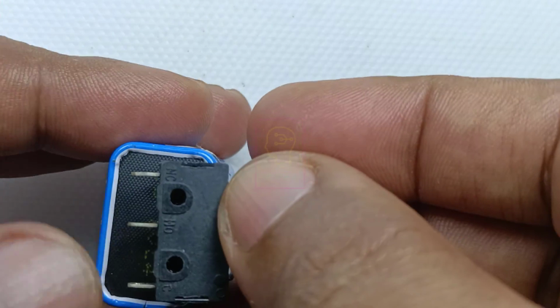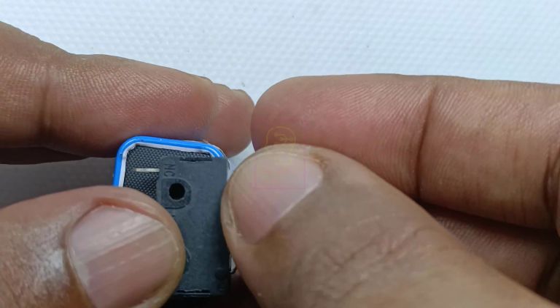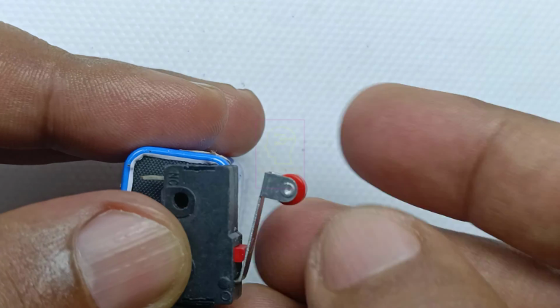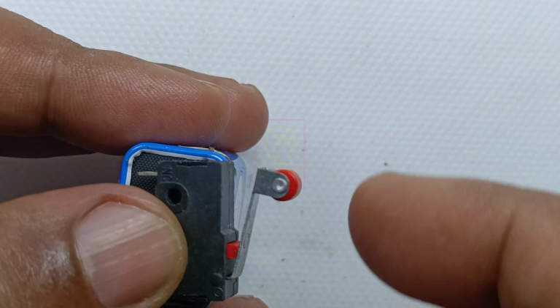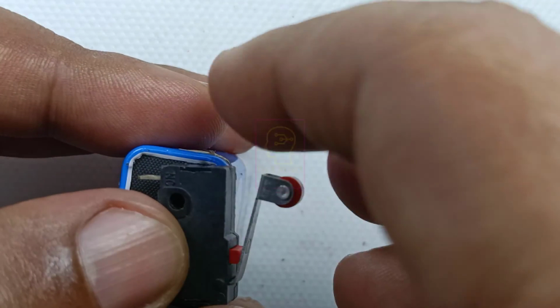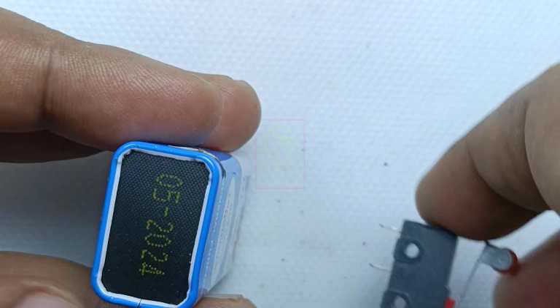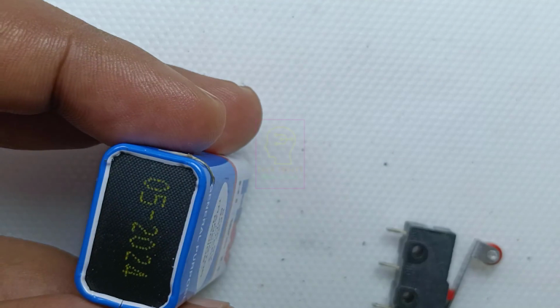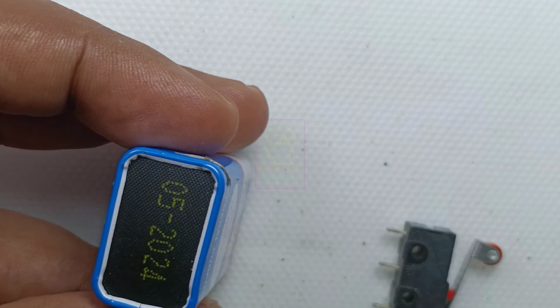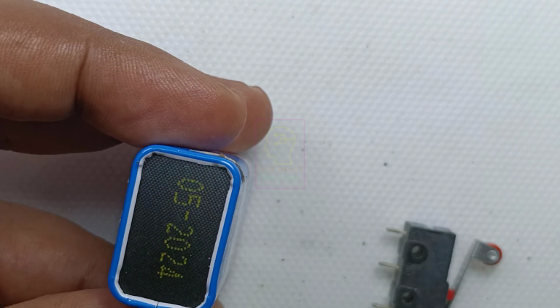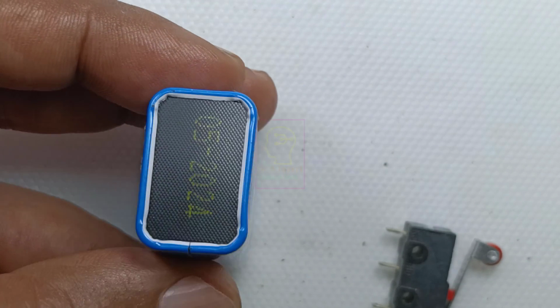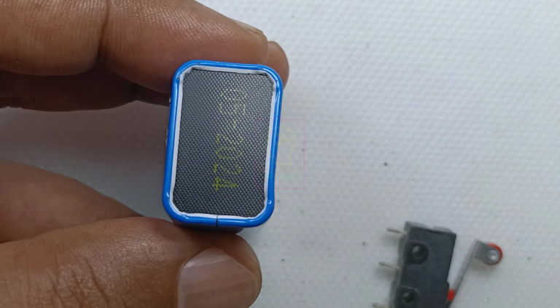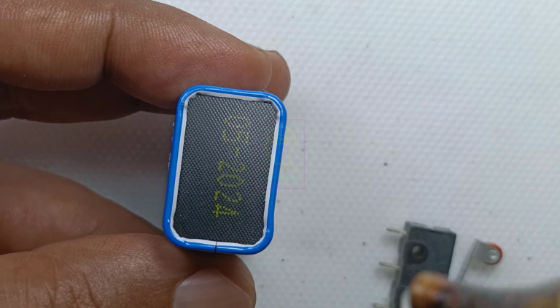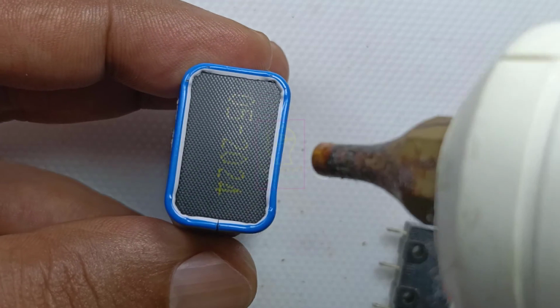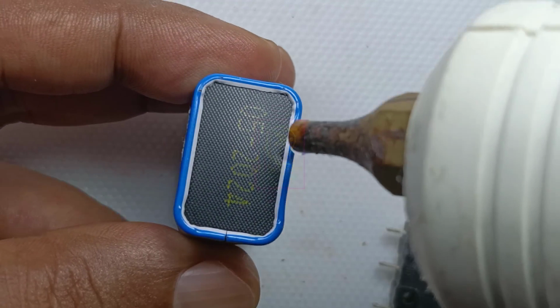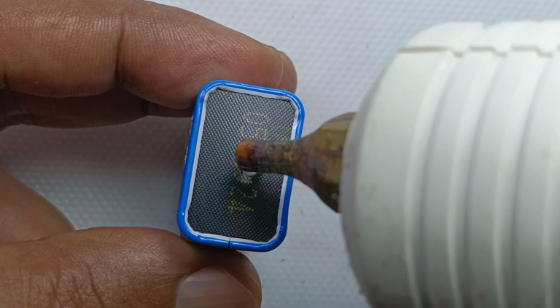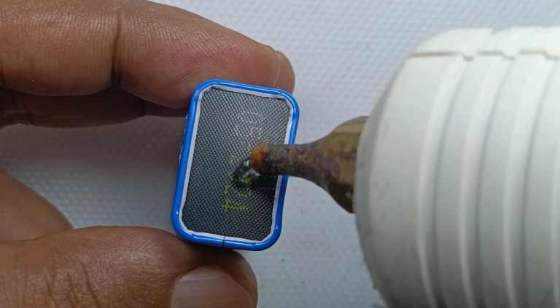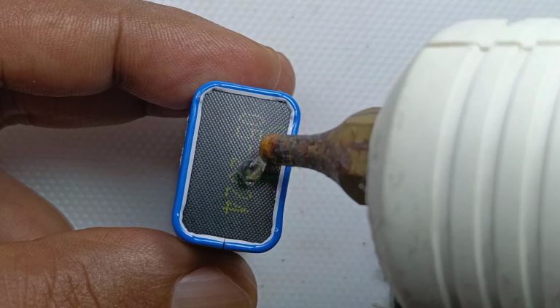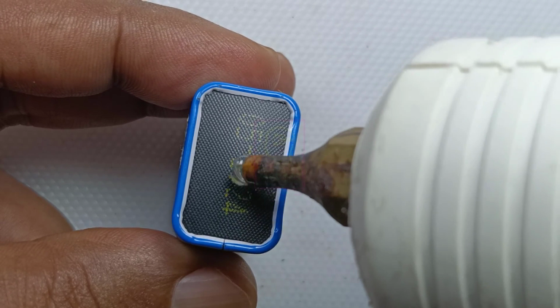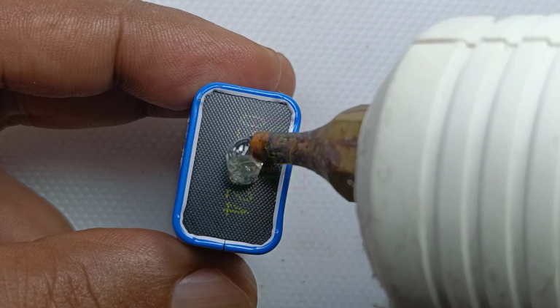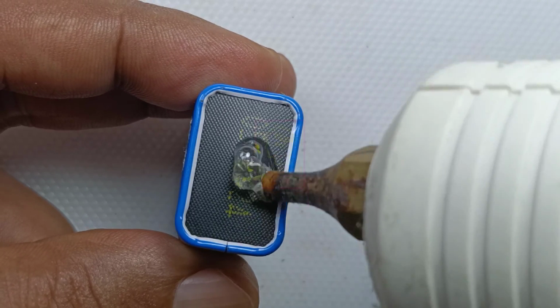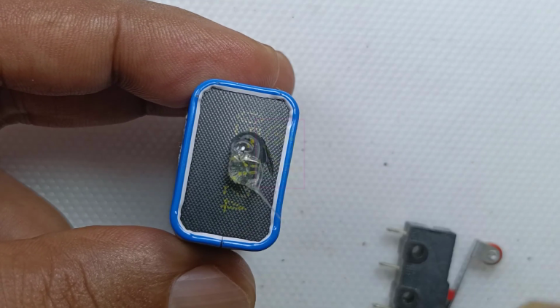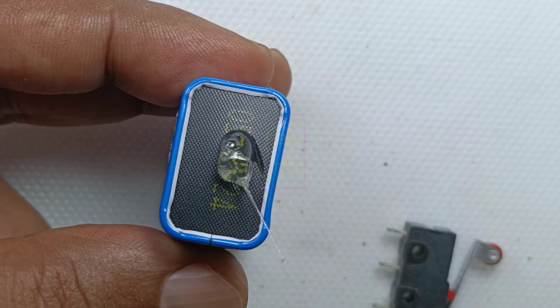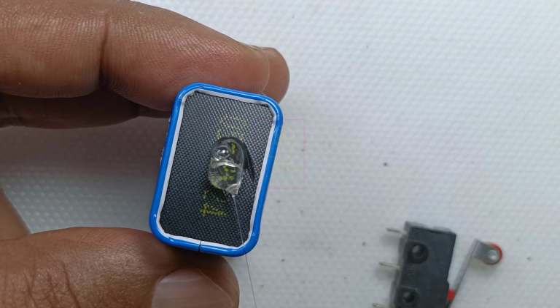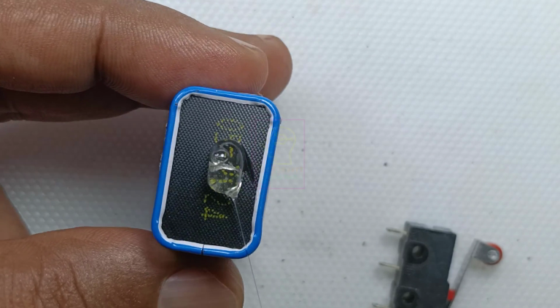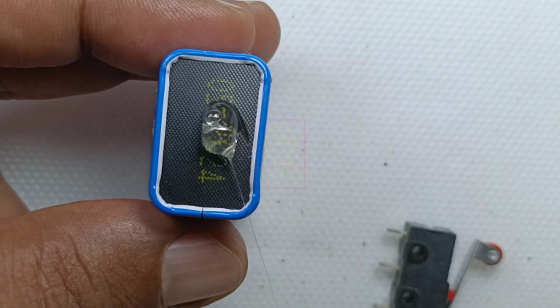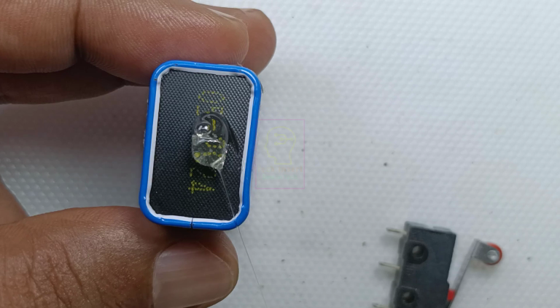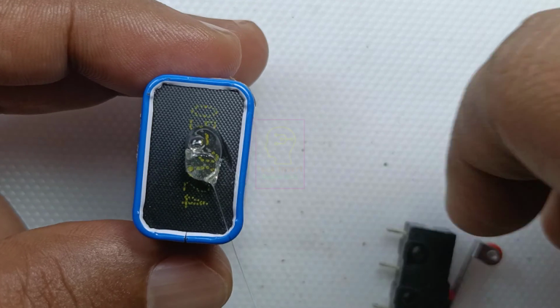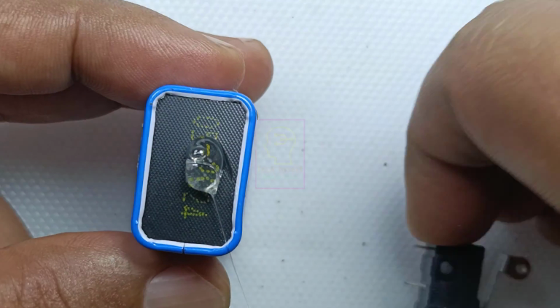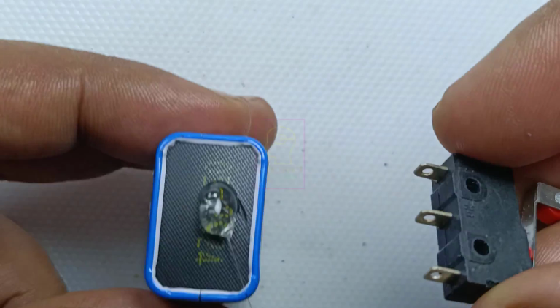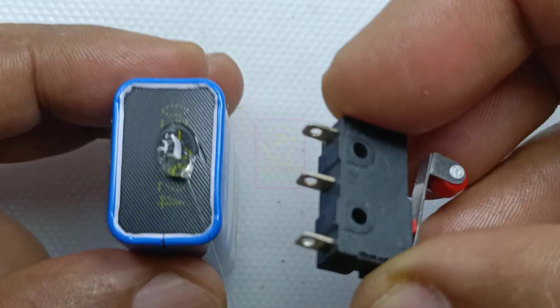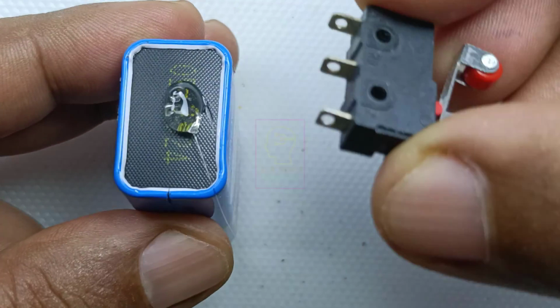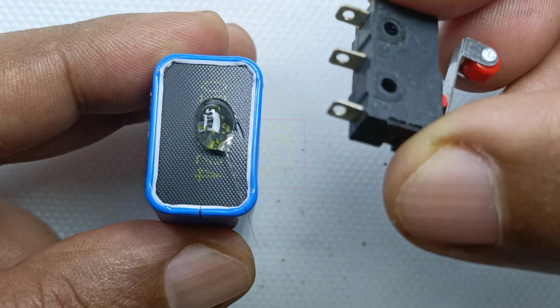We are using a 9 volt battery for powering this circuit. This is not a complicated circuit. It contains a battery, a buzzer, the limit switch, and some wires for connecting it. The limit switch will be moving with pressure.